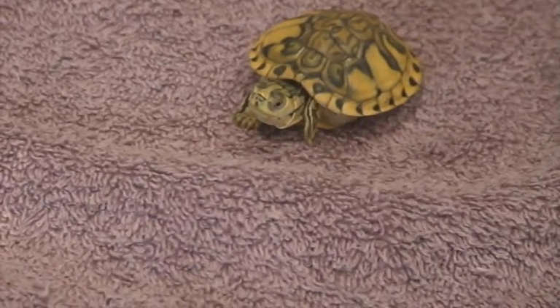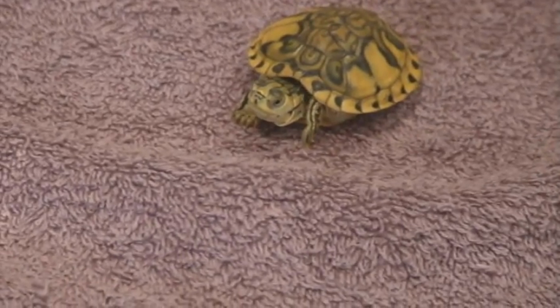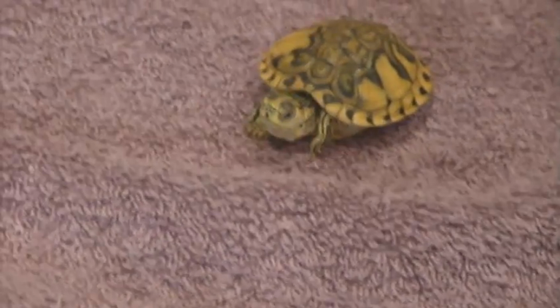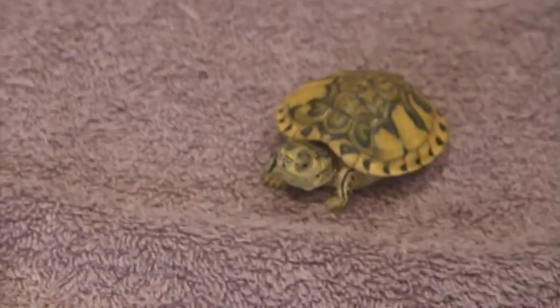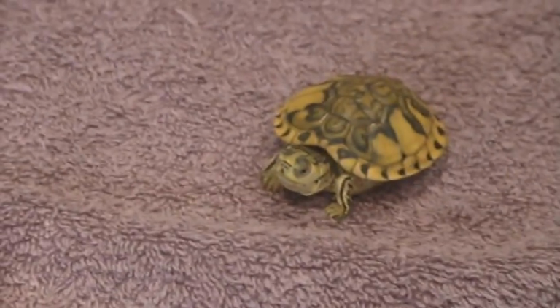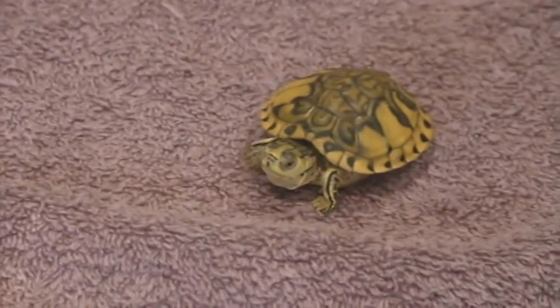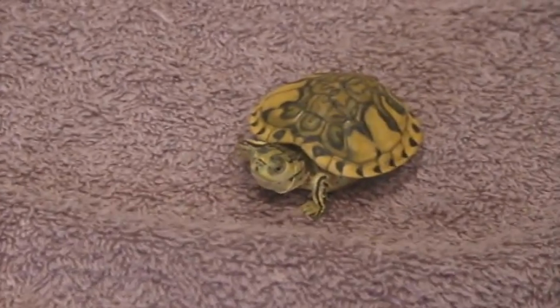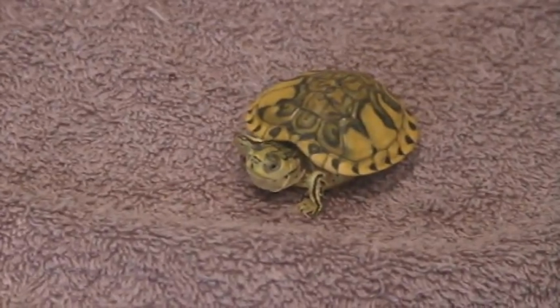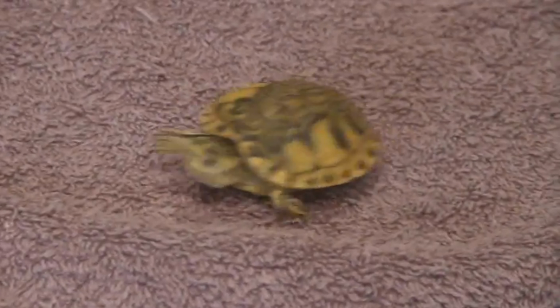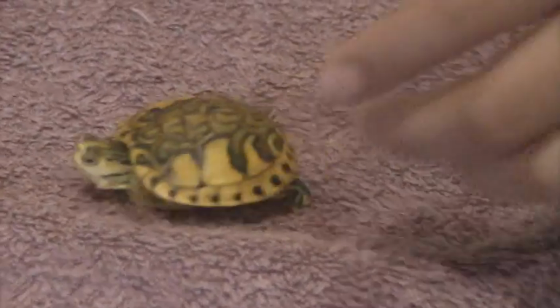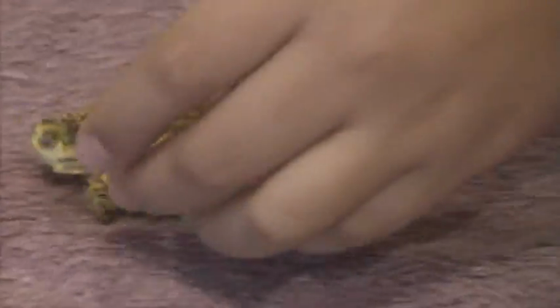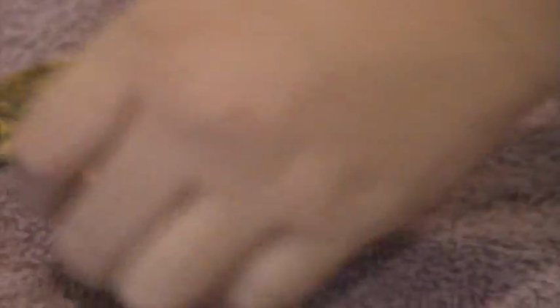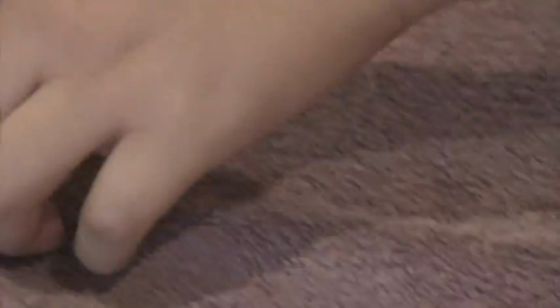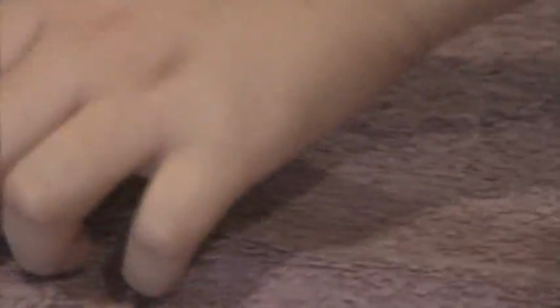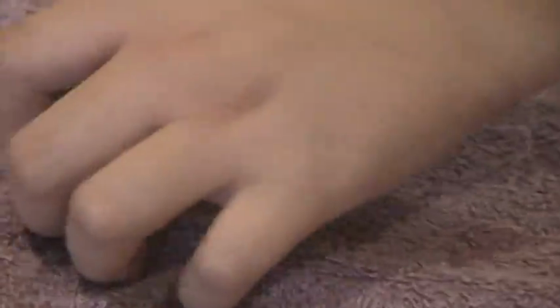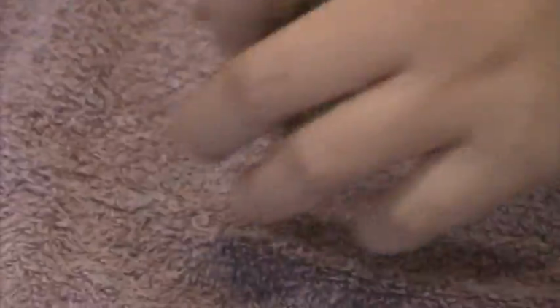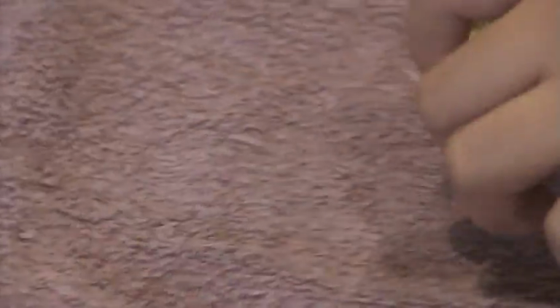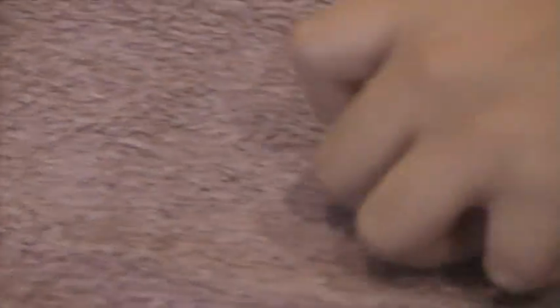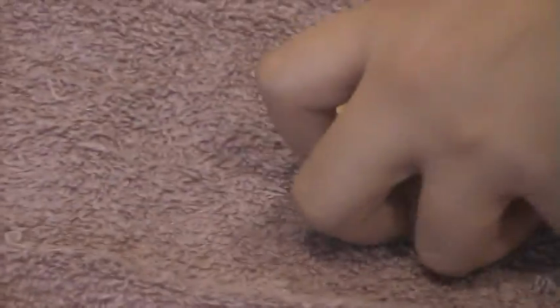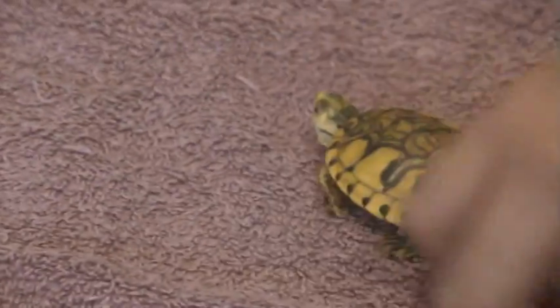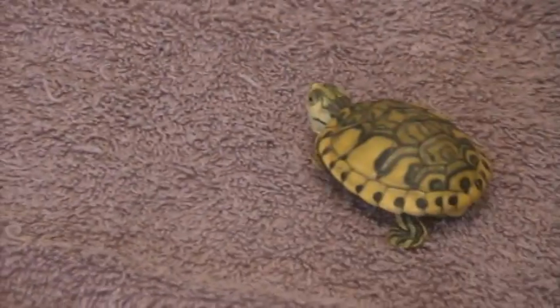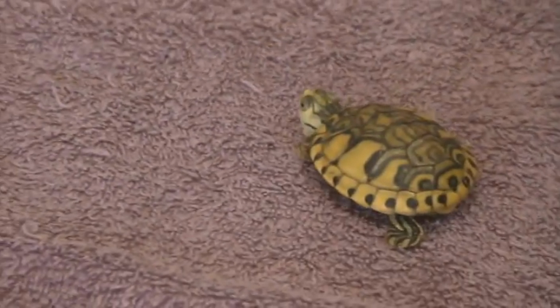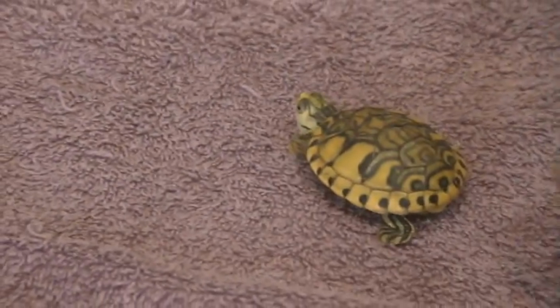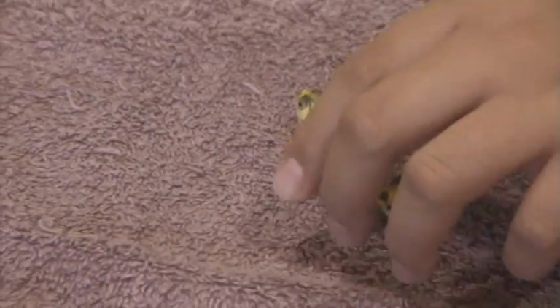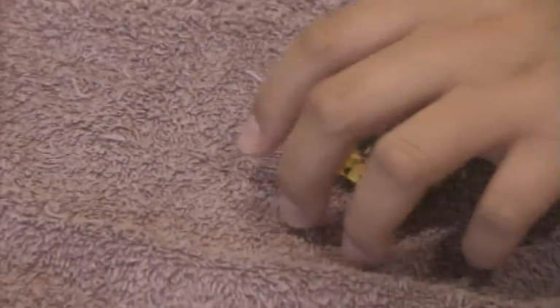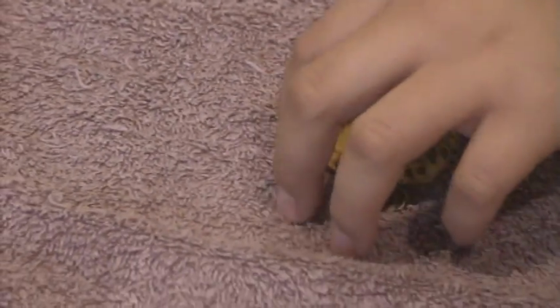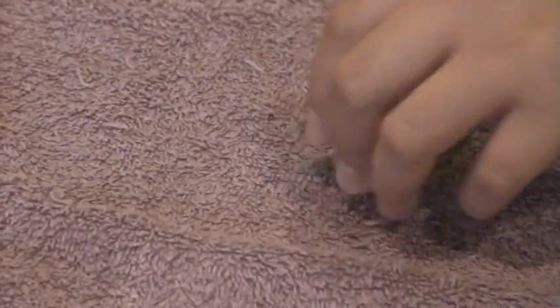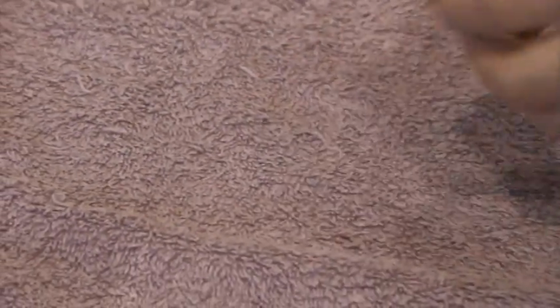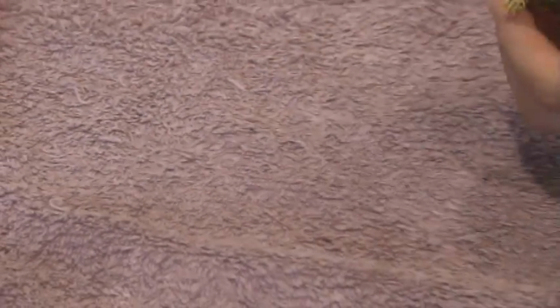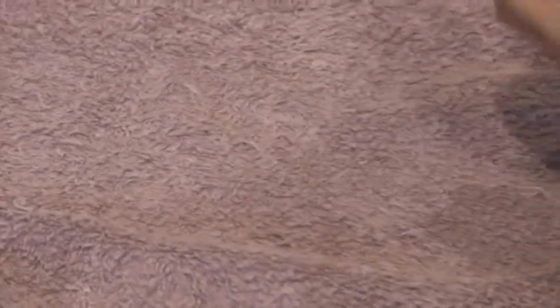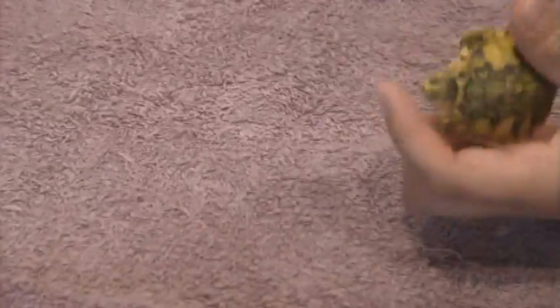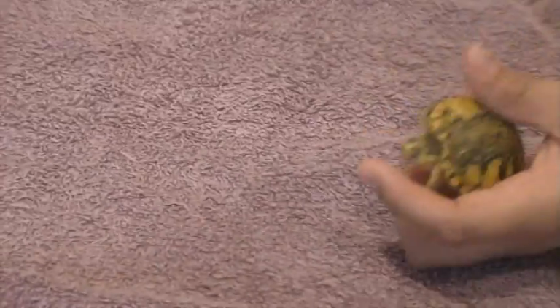So yeah, really happy. He cost quite a buck, but he's worth it. He slash she — I'm not sure.